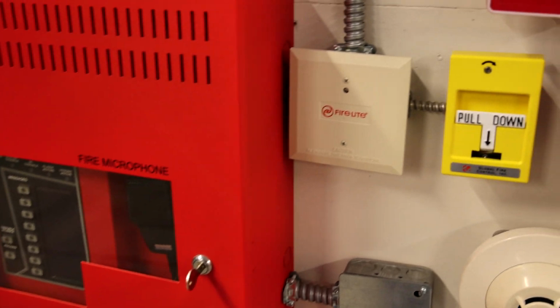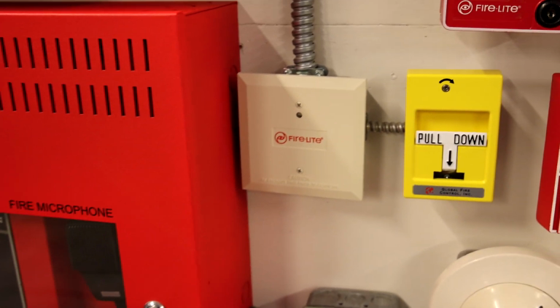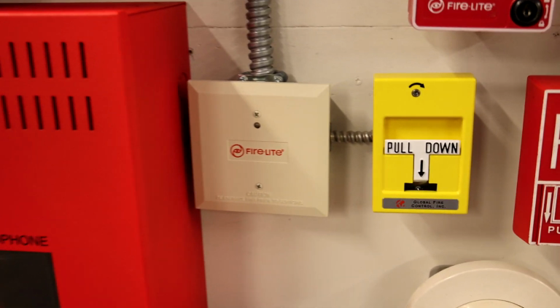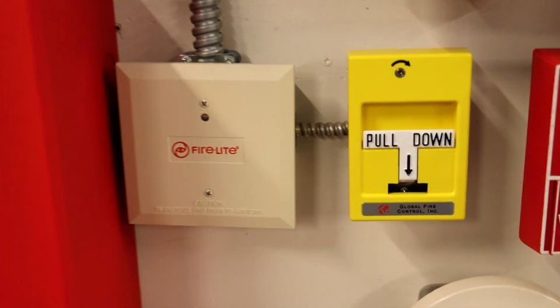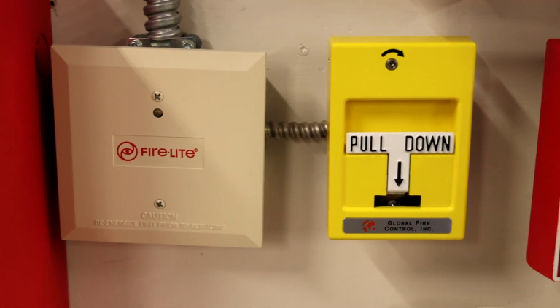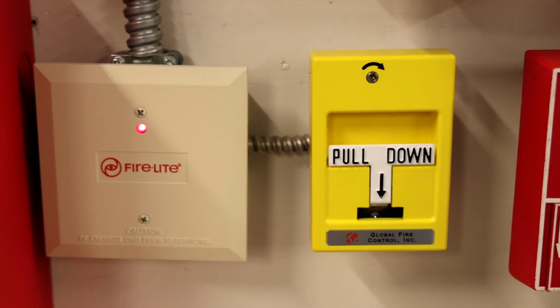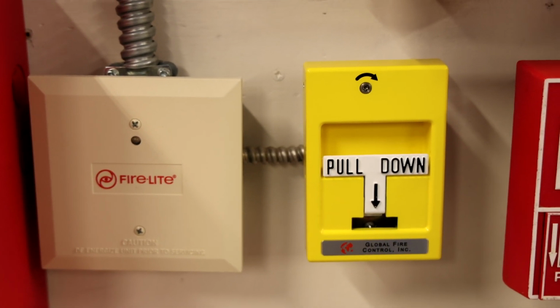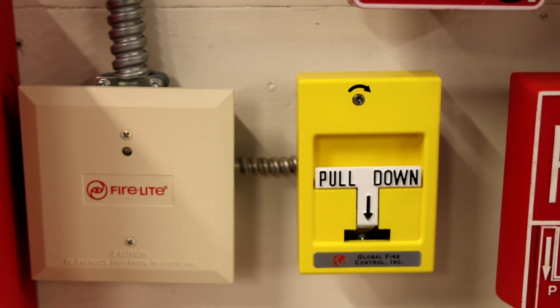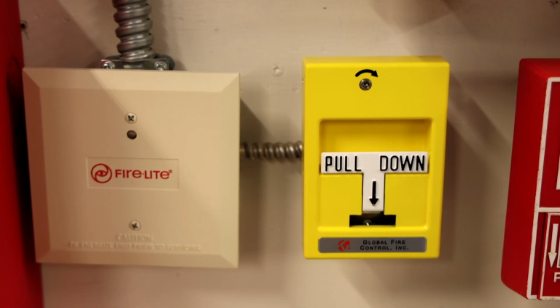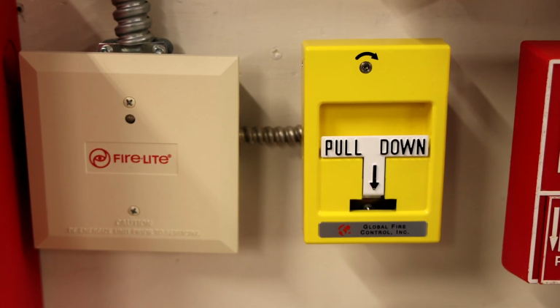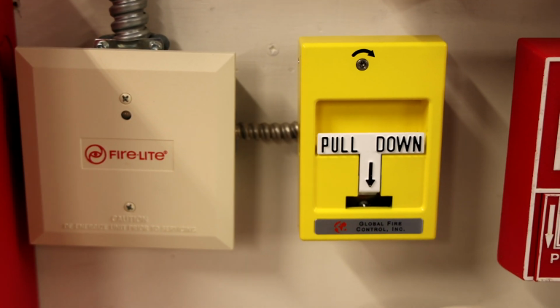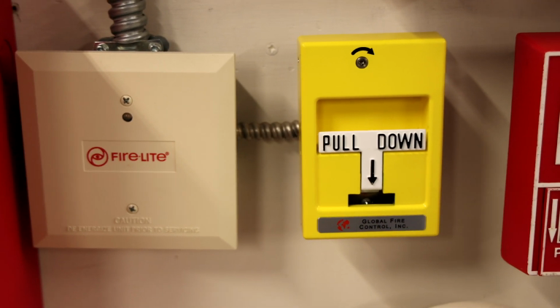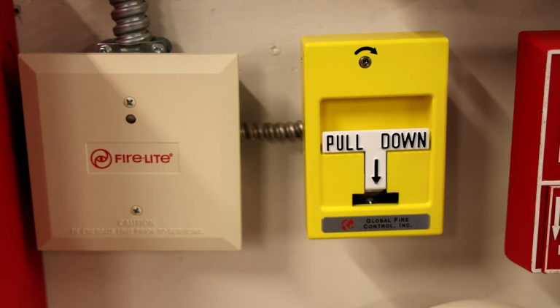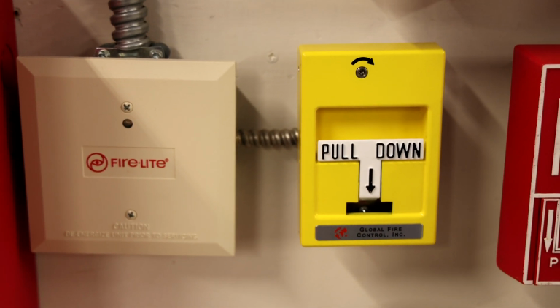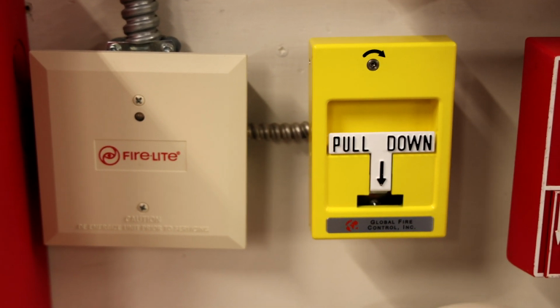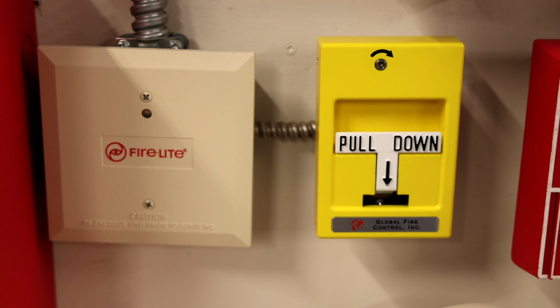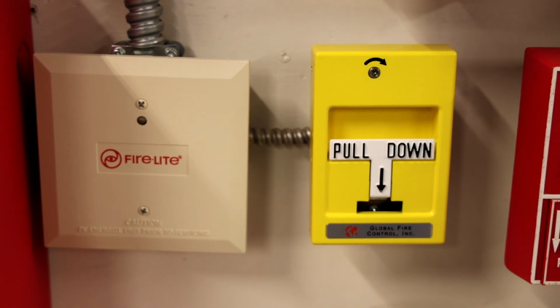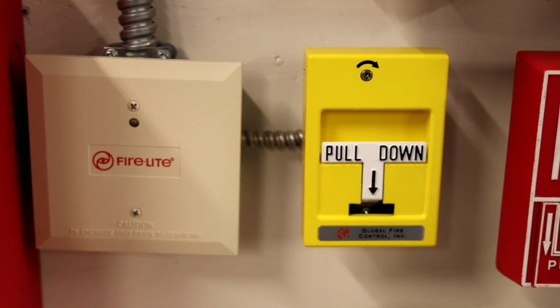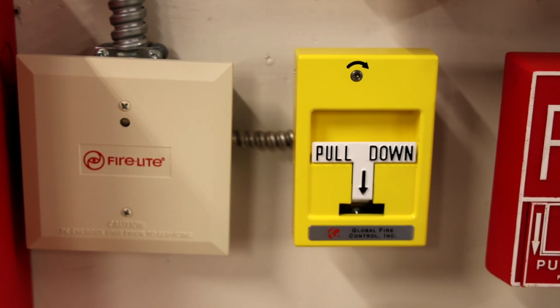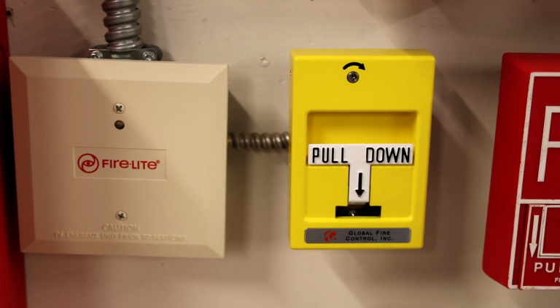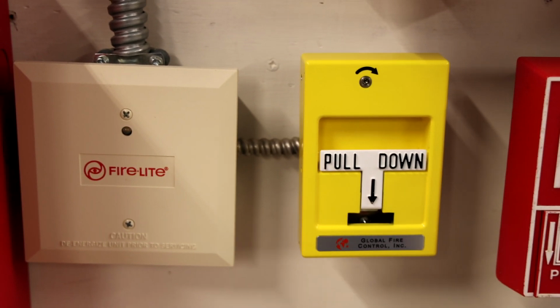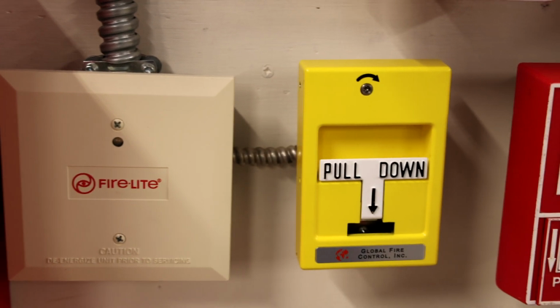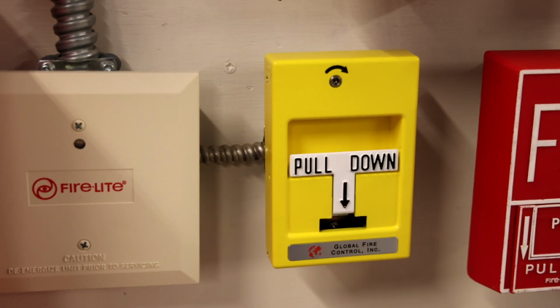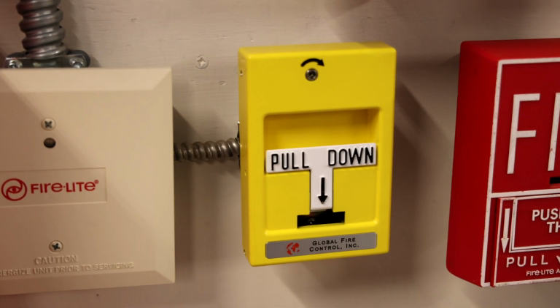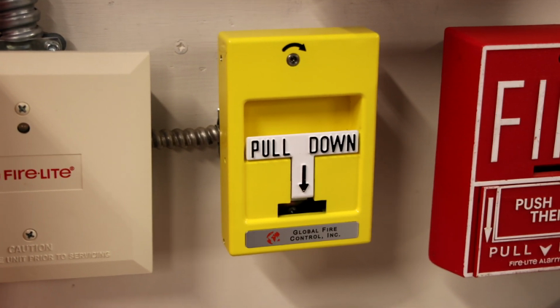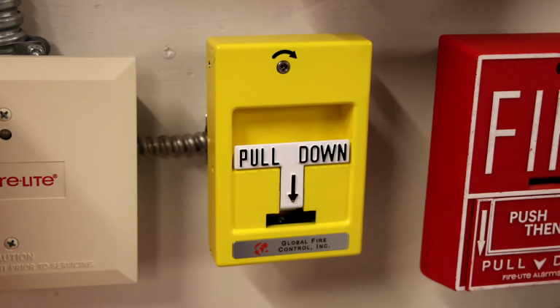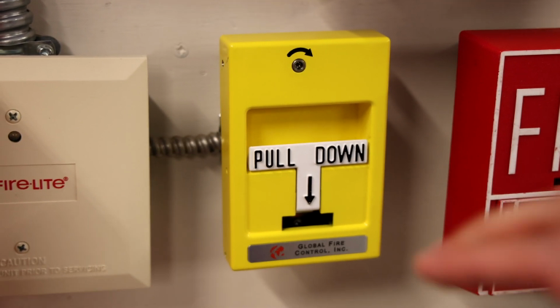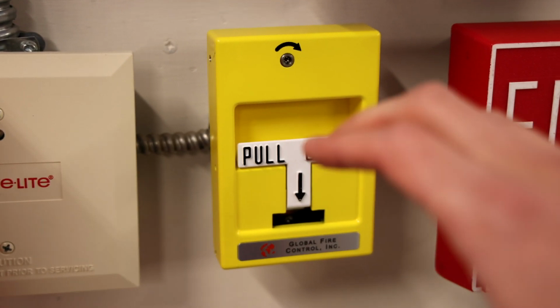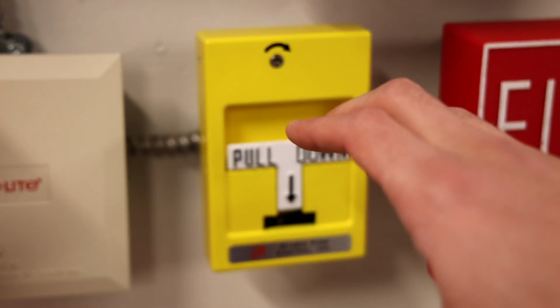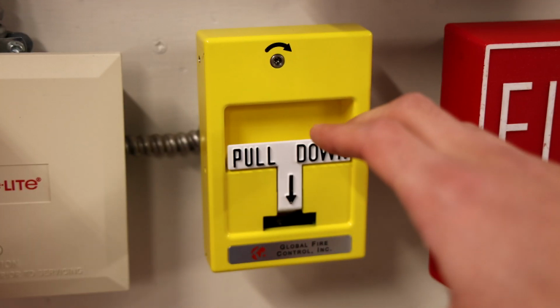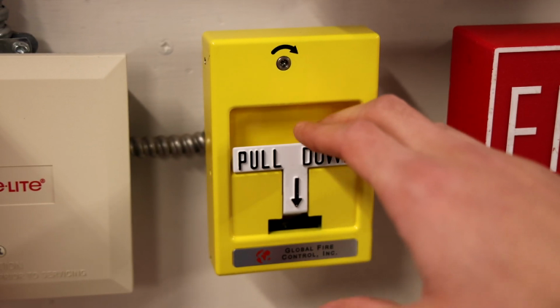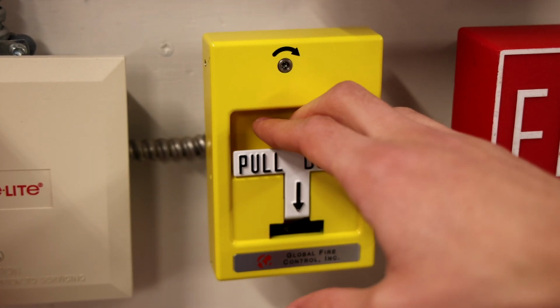Today as a special pull station I have a yellow Global Fire Control RMS-1T and we're going to go ahead and pull it and see what happens.